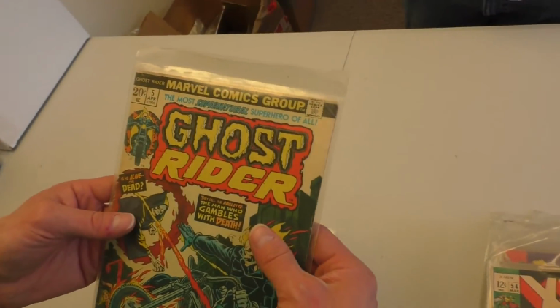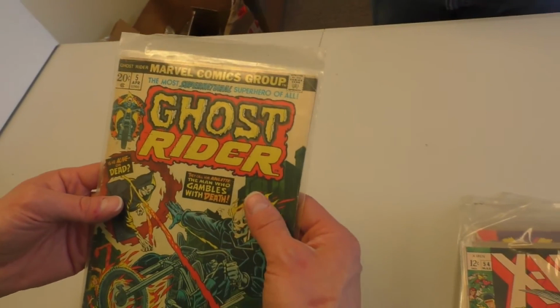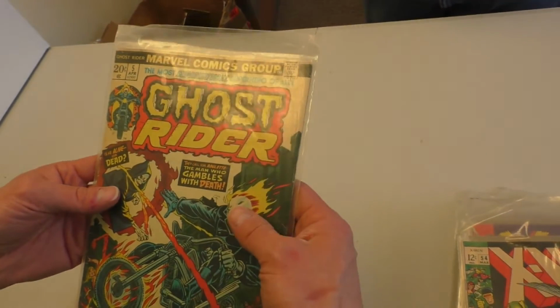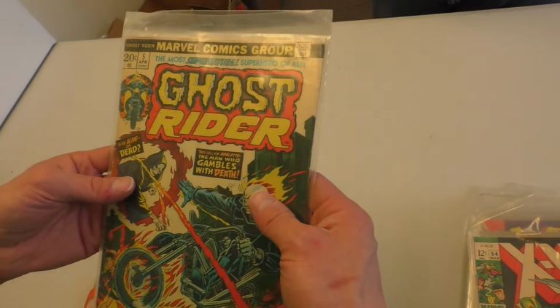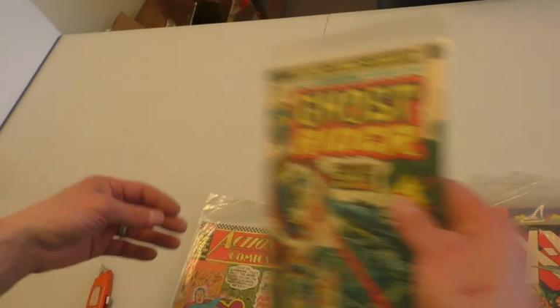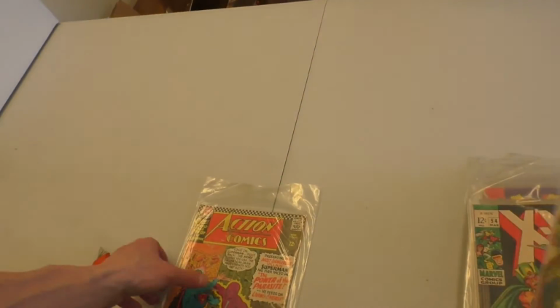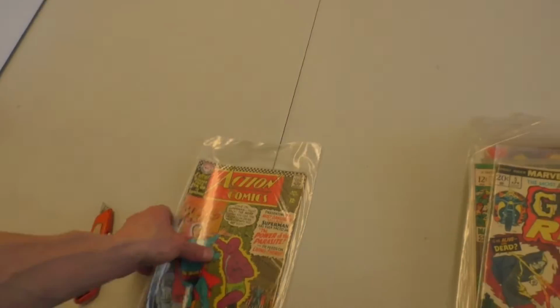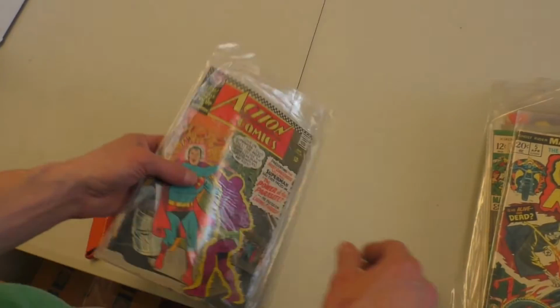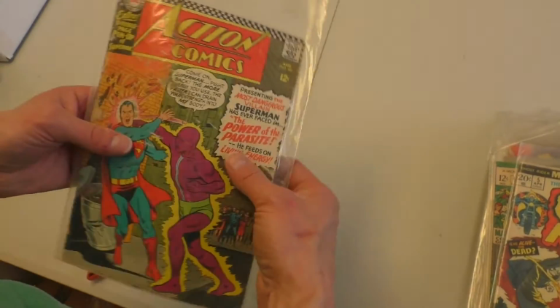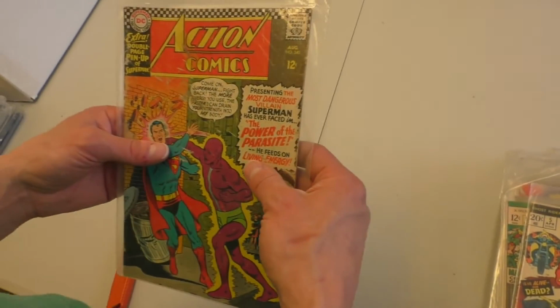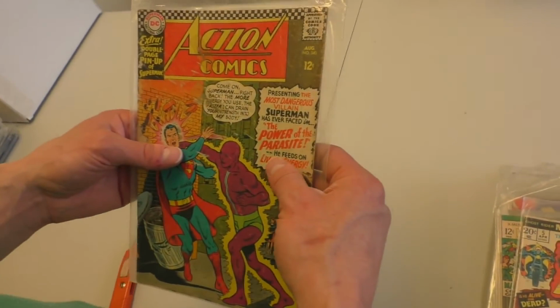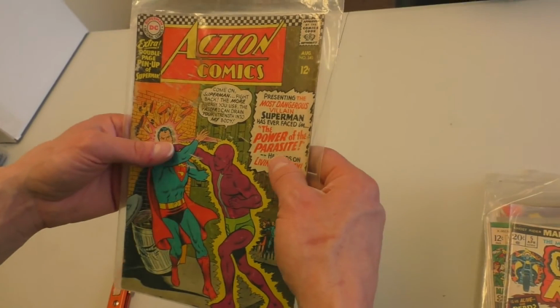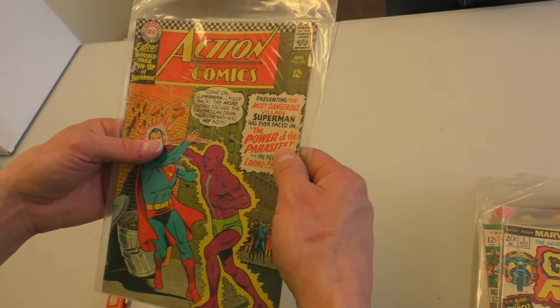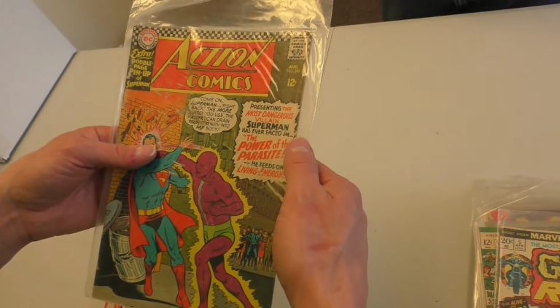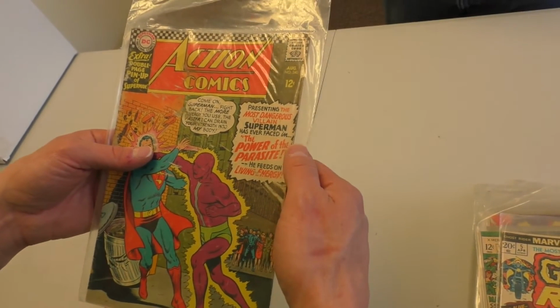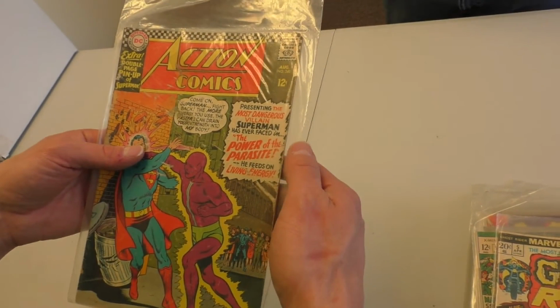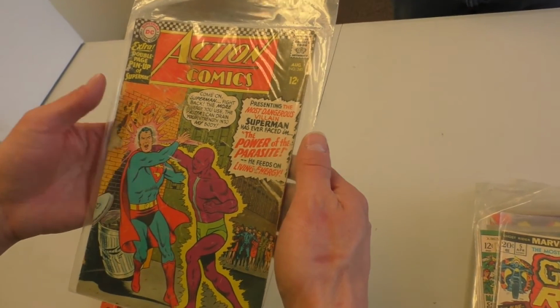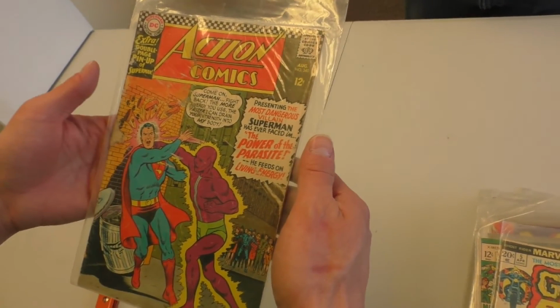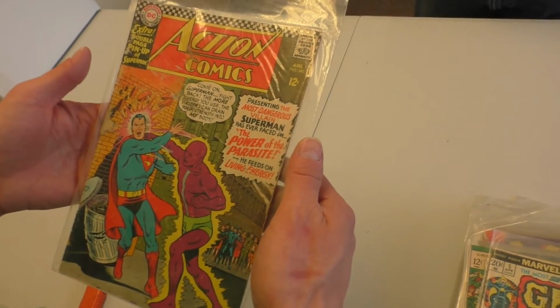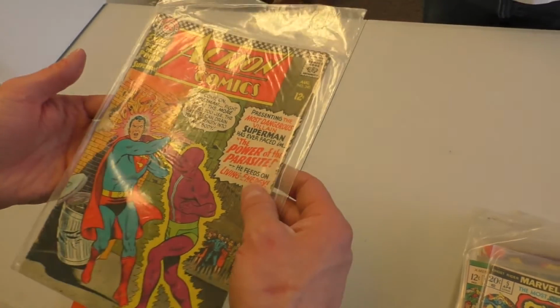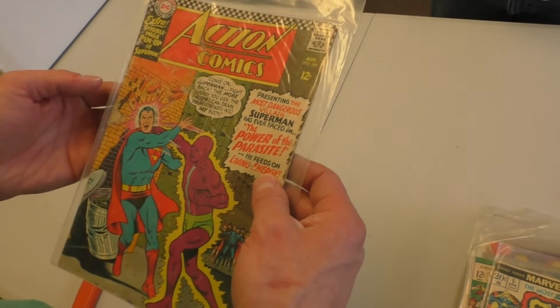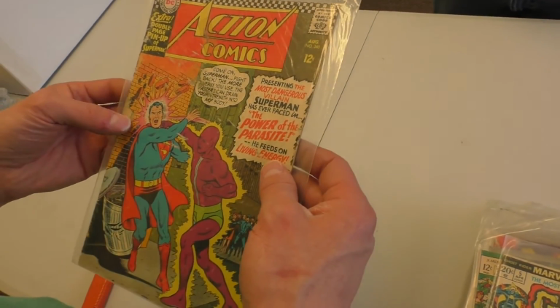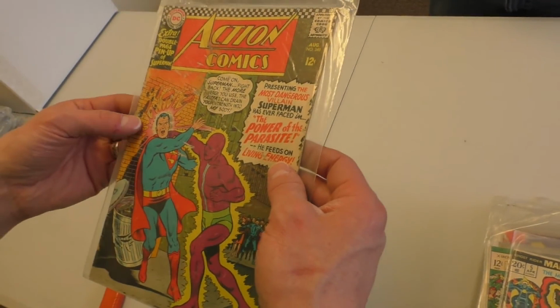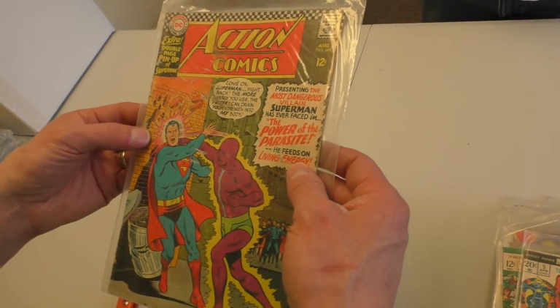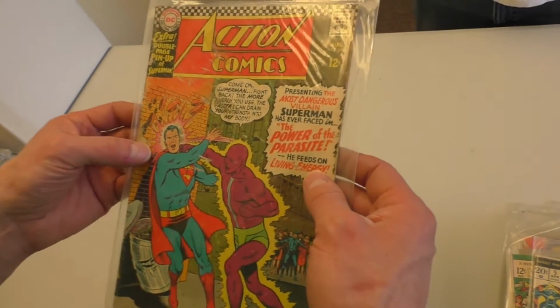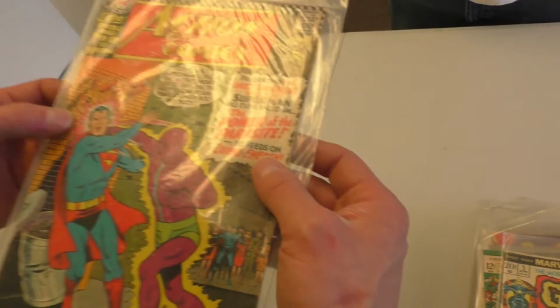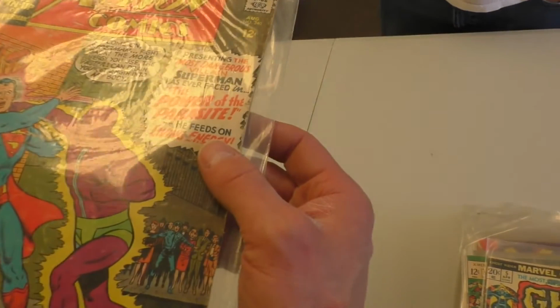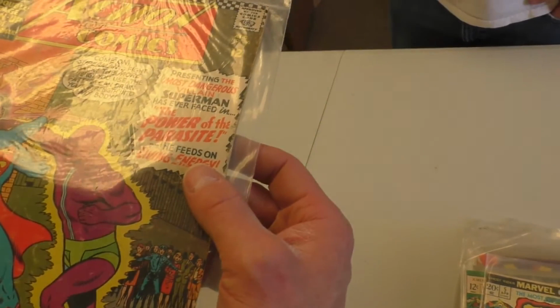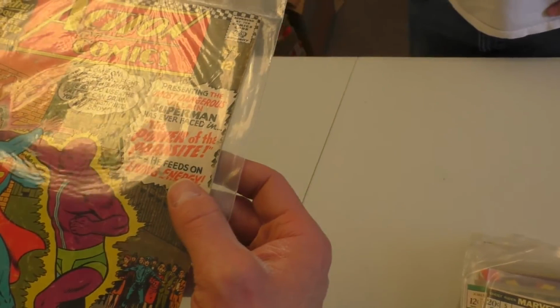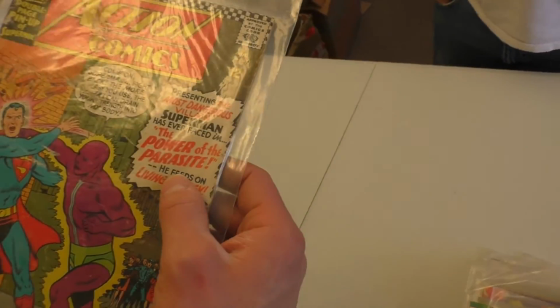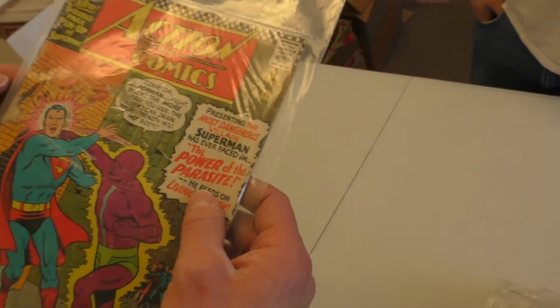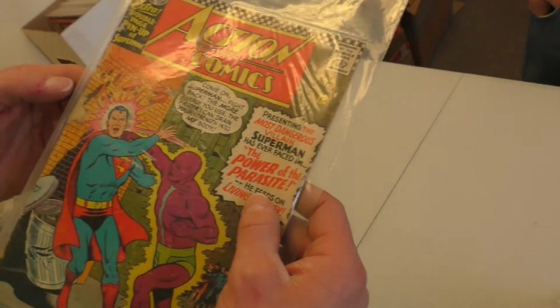Ghost Rider 5. And Action 340 — the first Parasite. Wow, it's really beat up, though. The first Parasite.